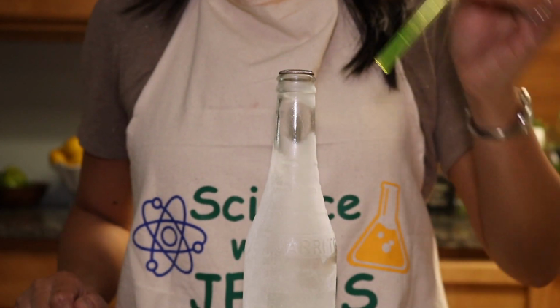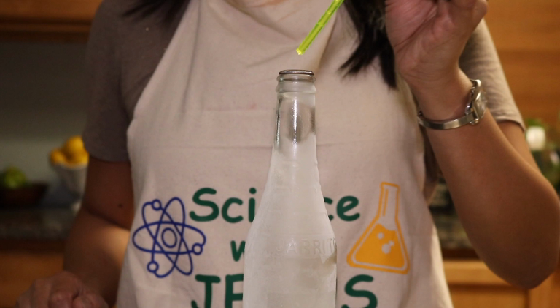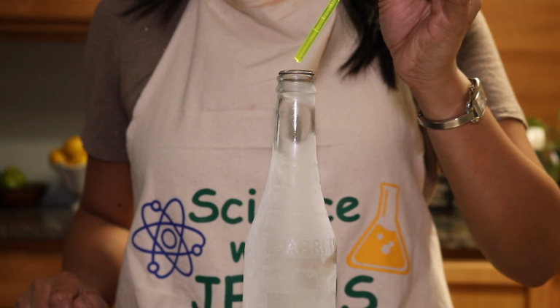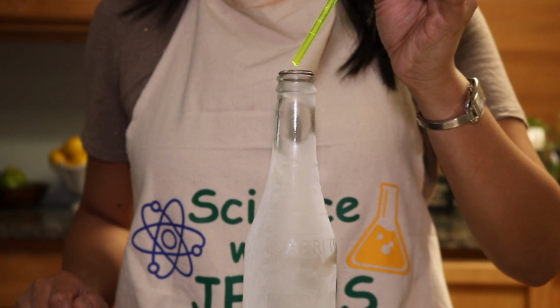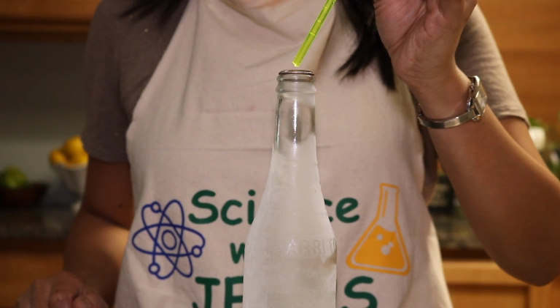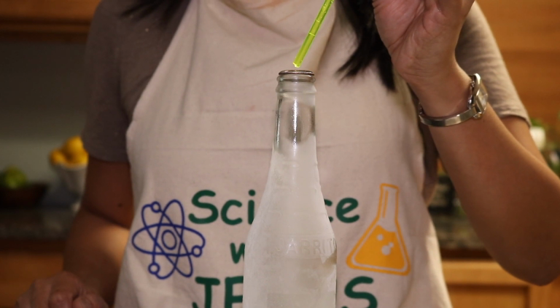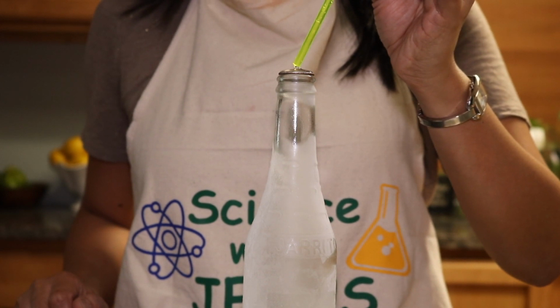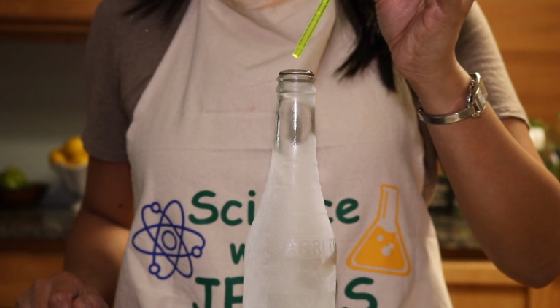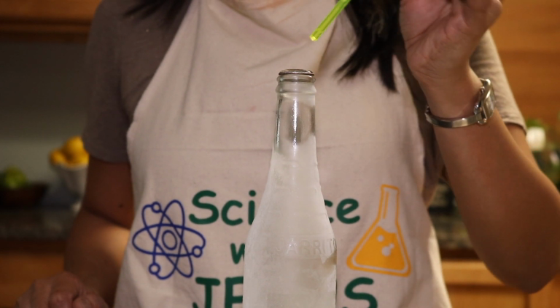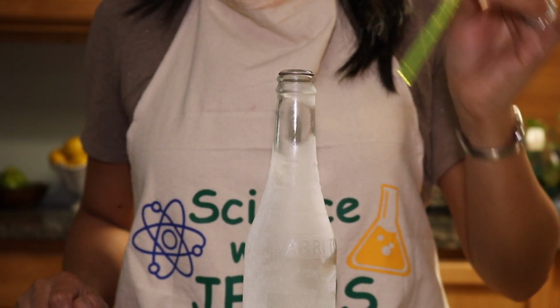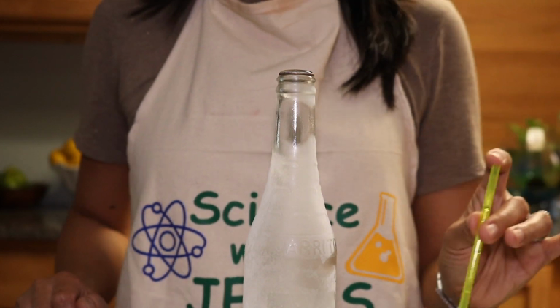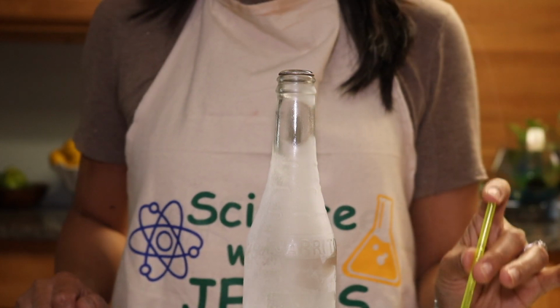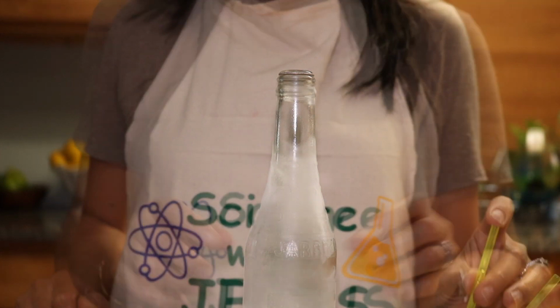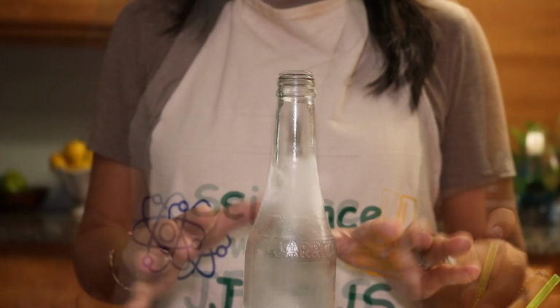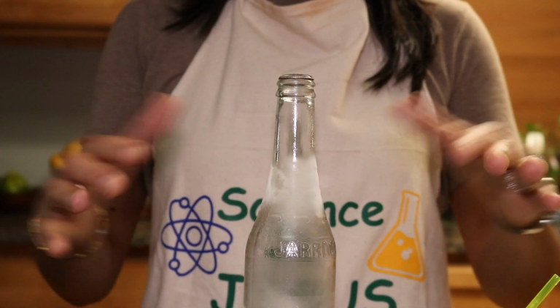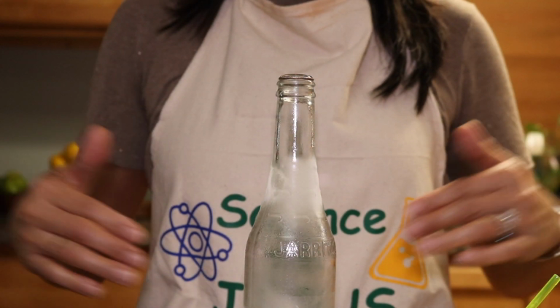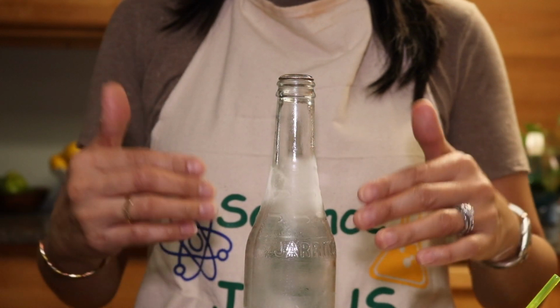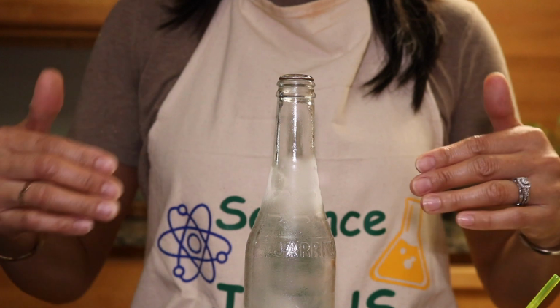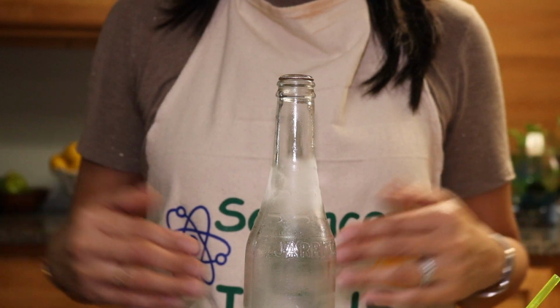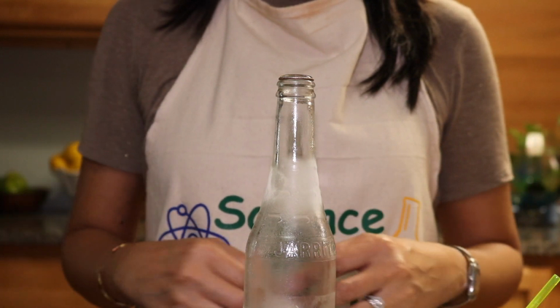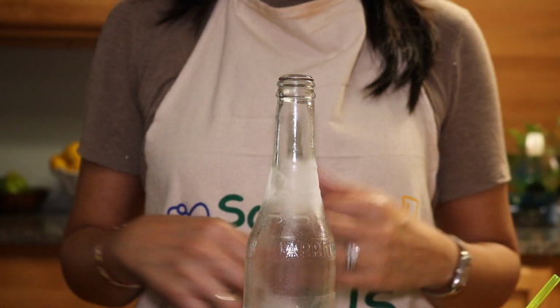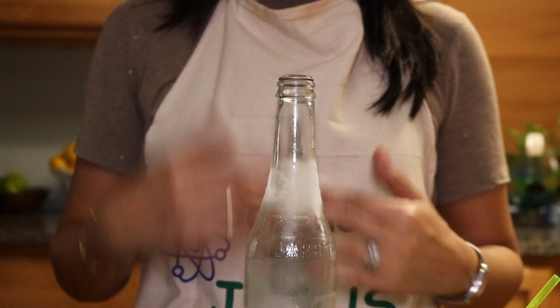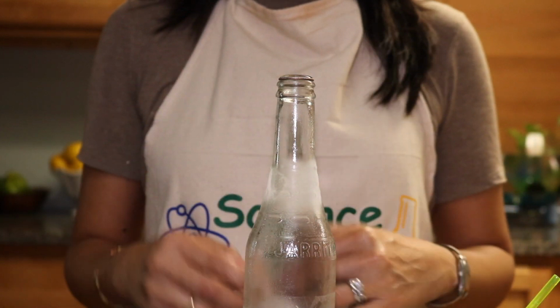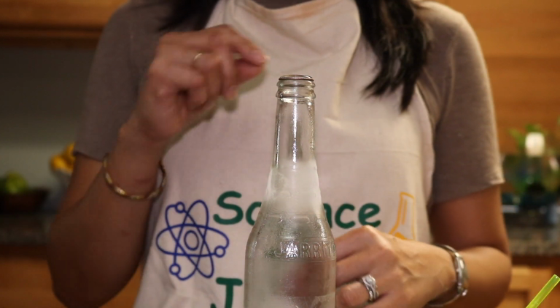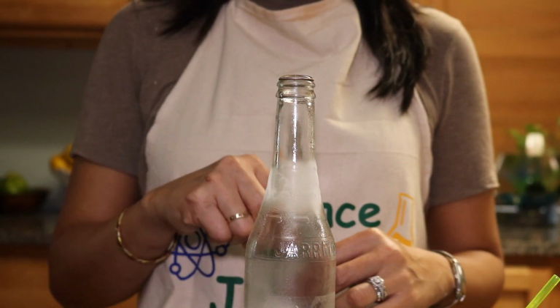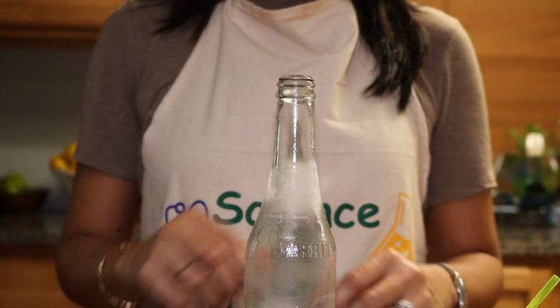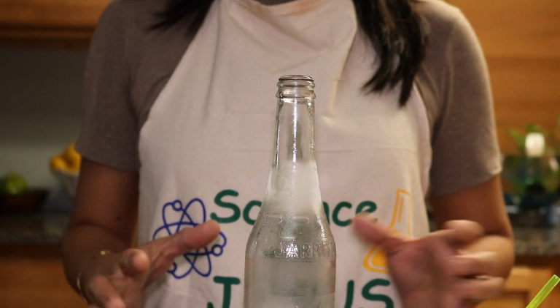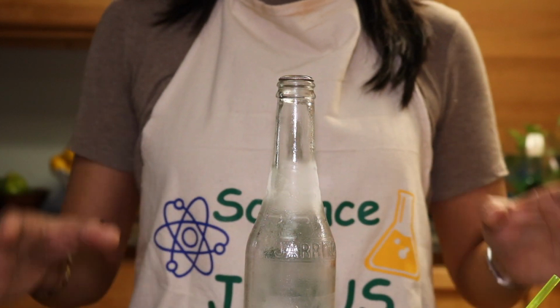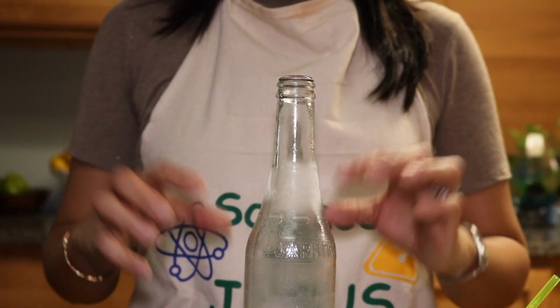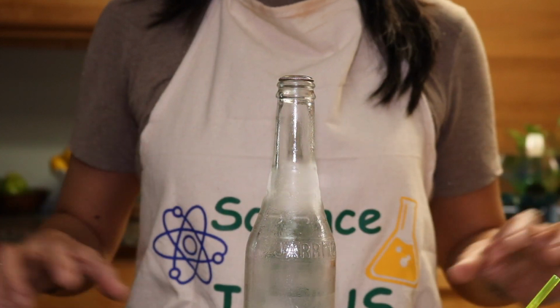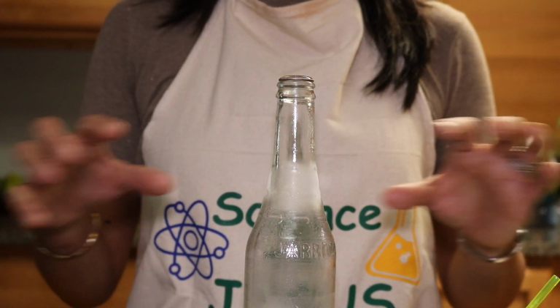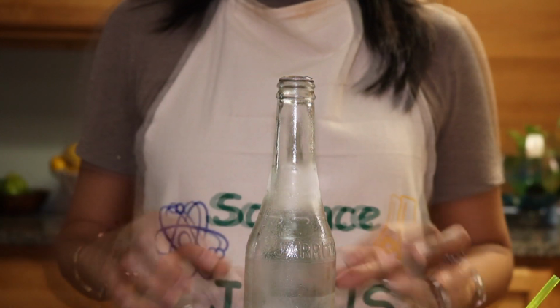Remember, the air inside the bottle is very cold. The air molecules on the outside are a little warmer than those on the inside, and so they move a little bit more.